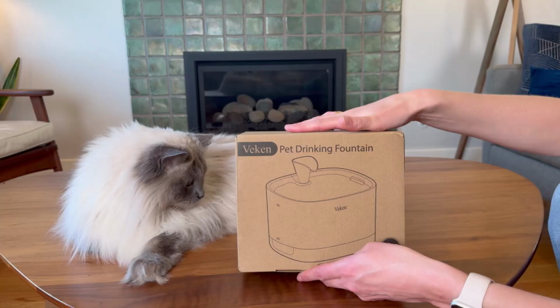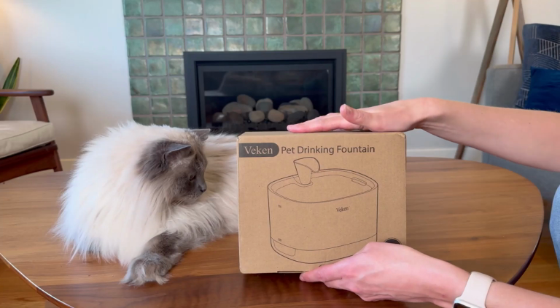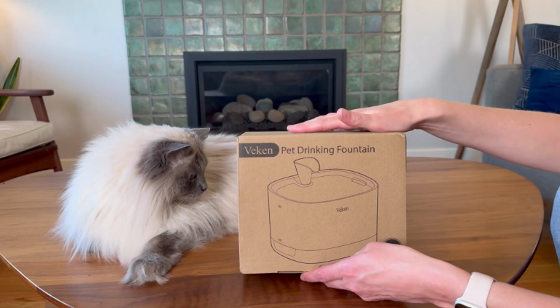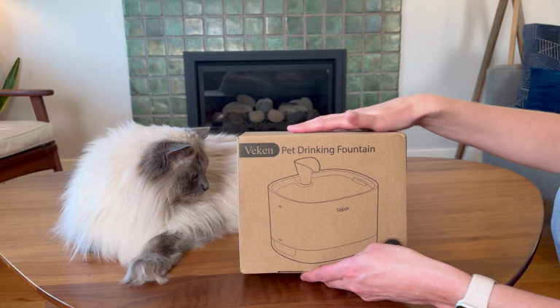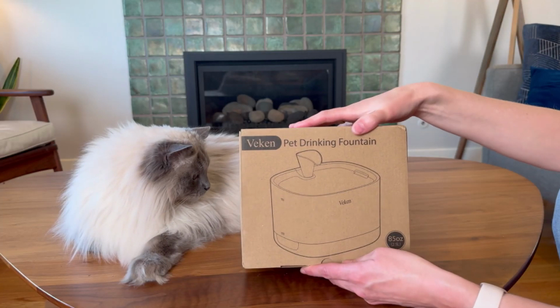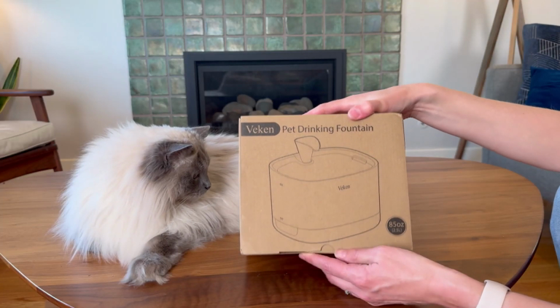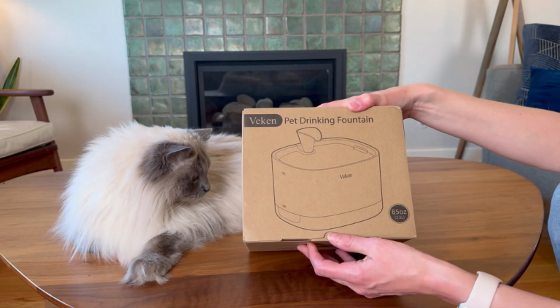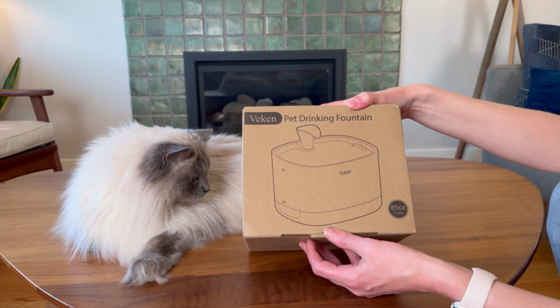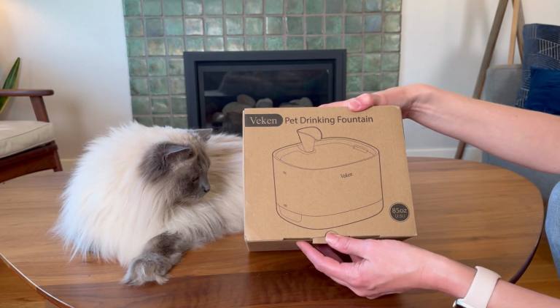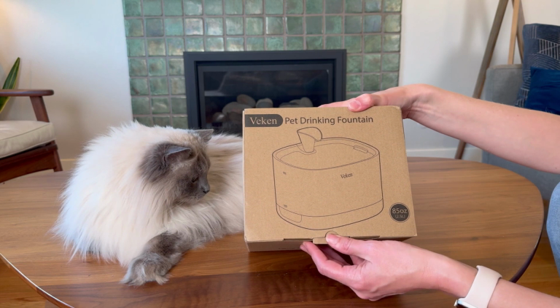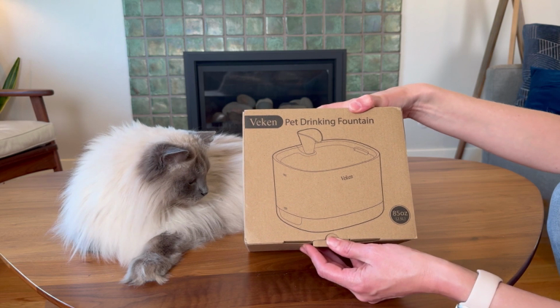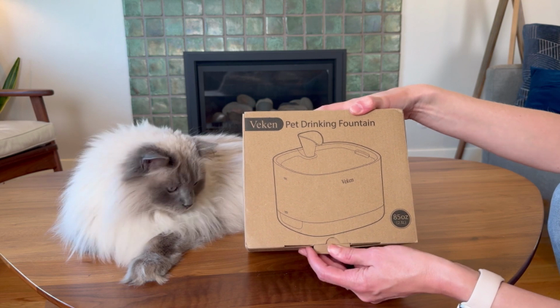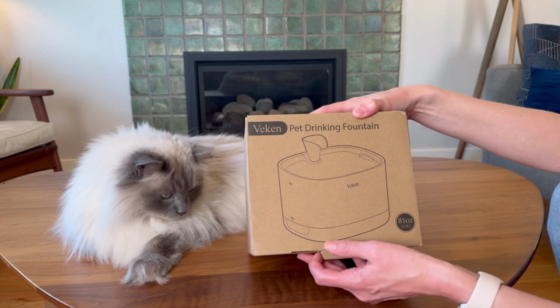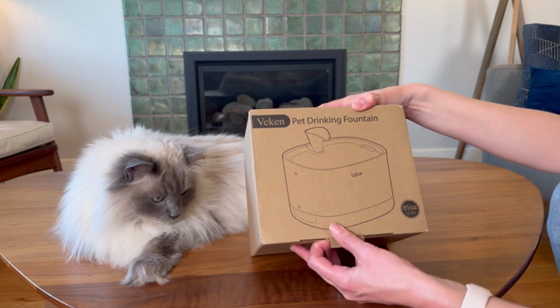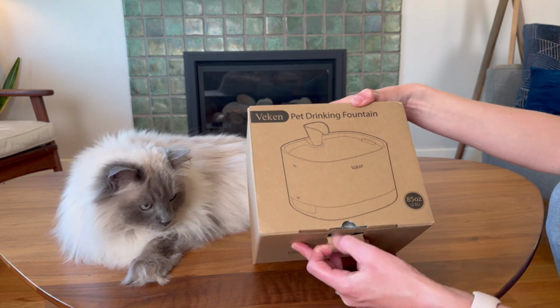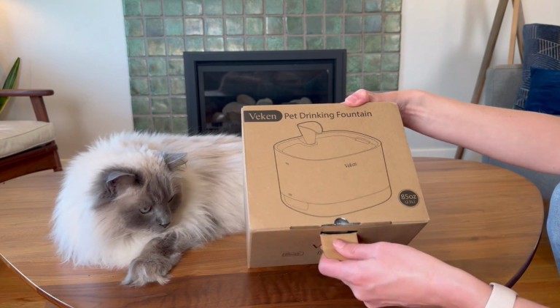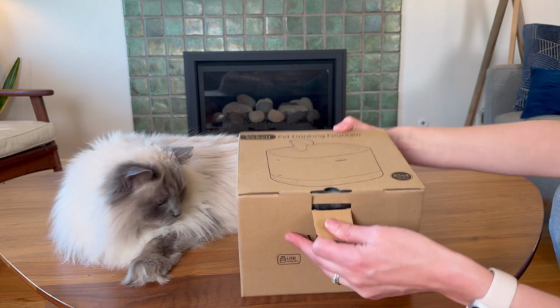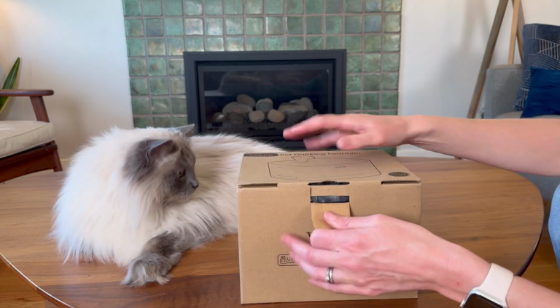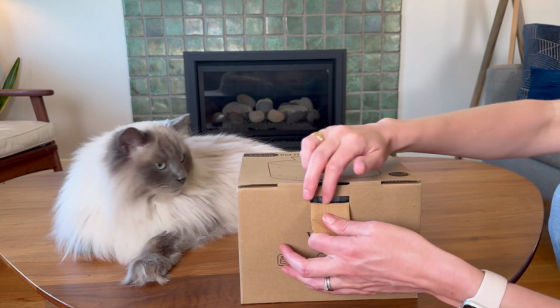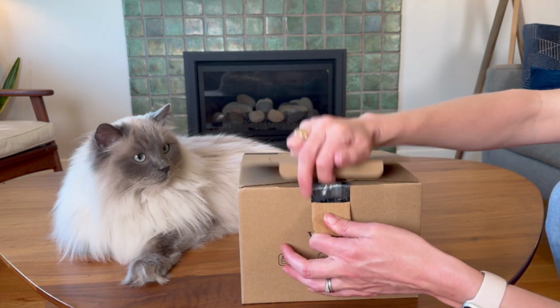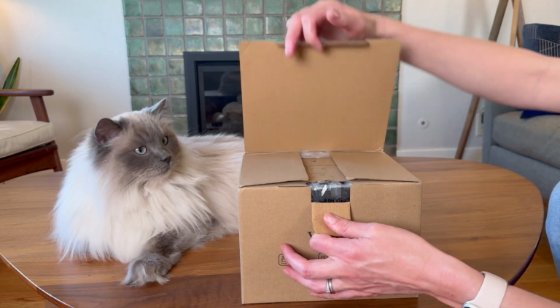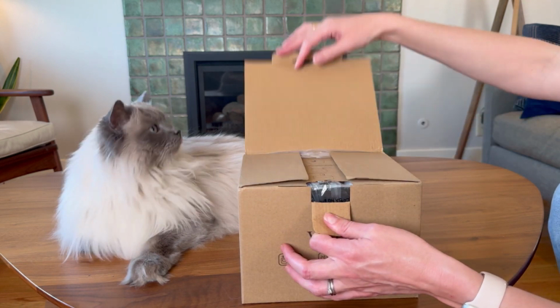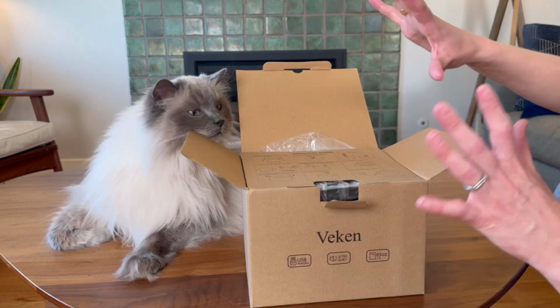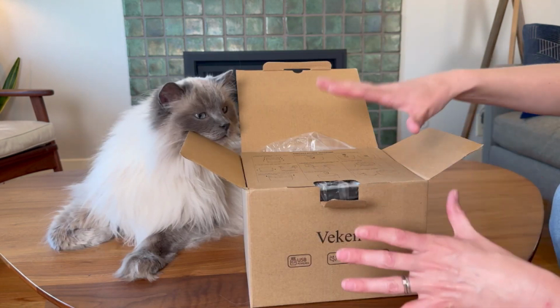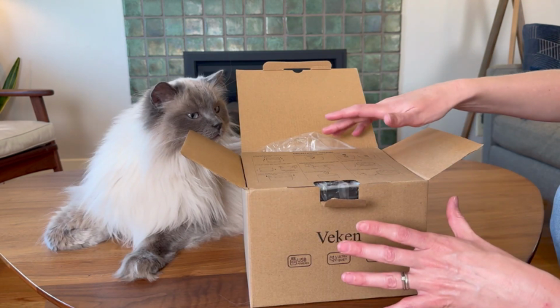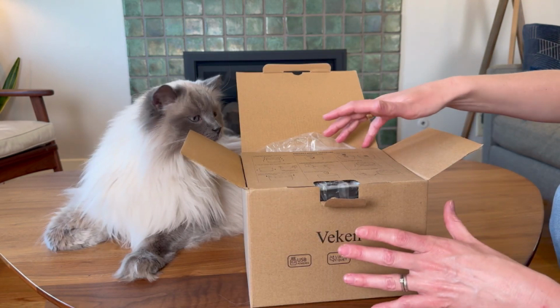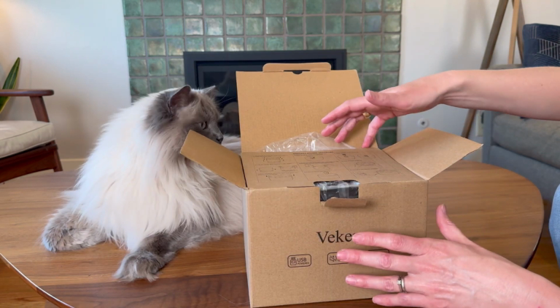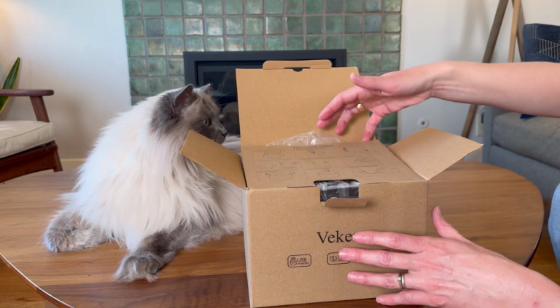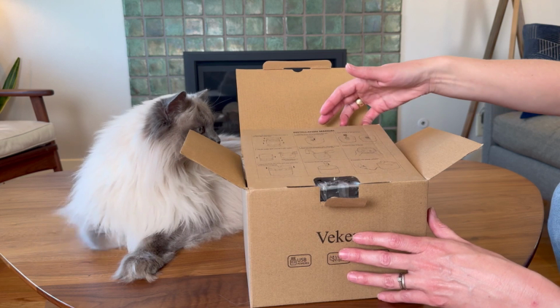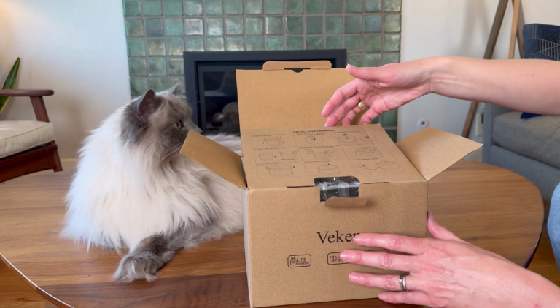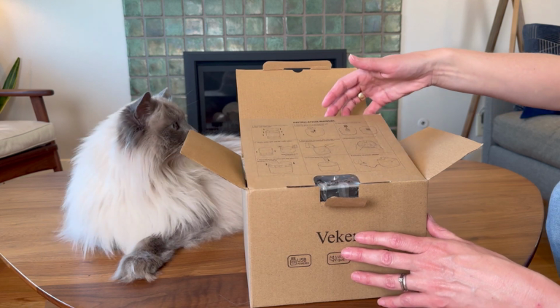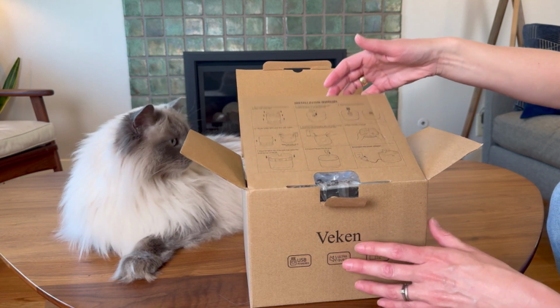I love drinking fountains as they help my cats drink more and I don't have to change them as often. So let's check out this new drinking fountain from Veken.